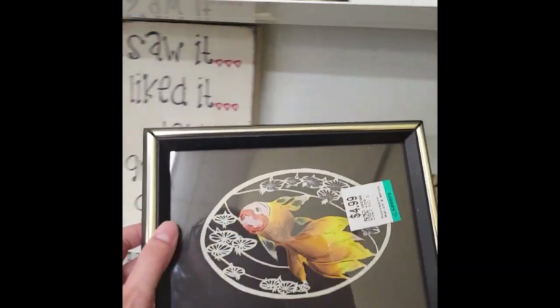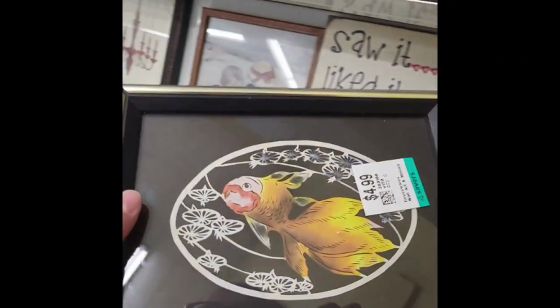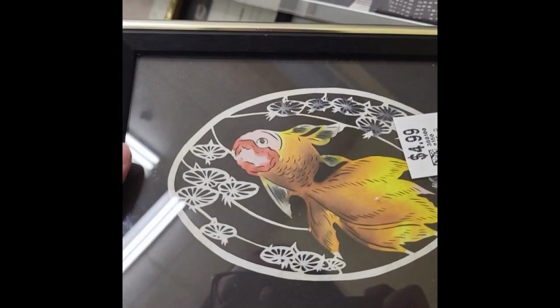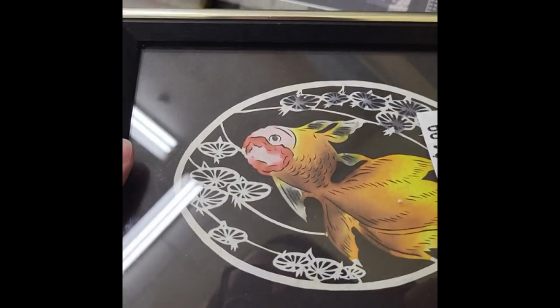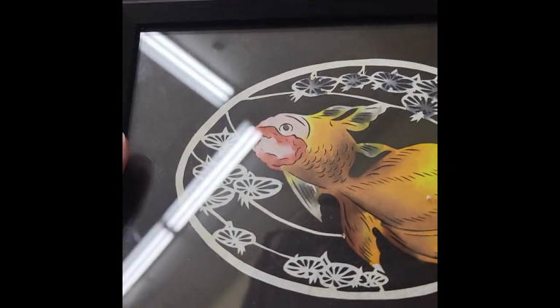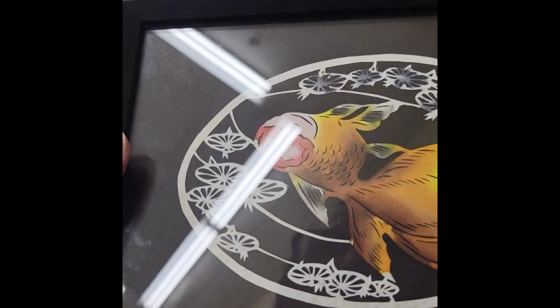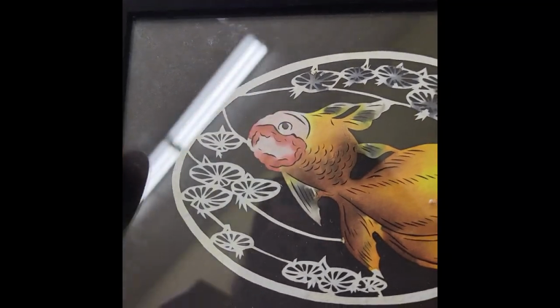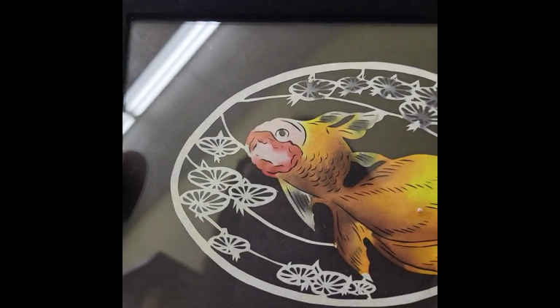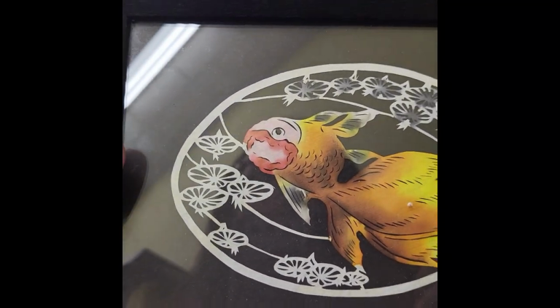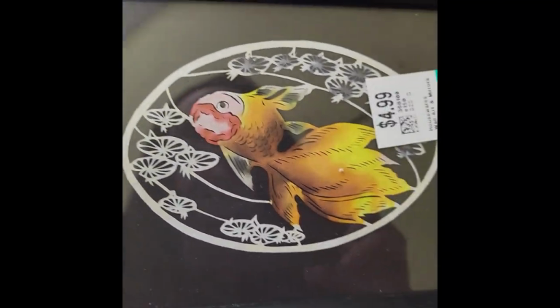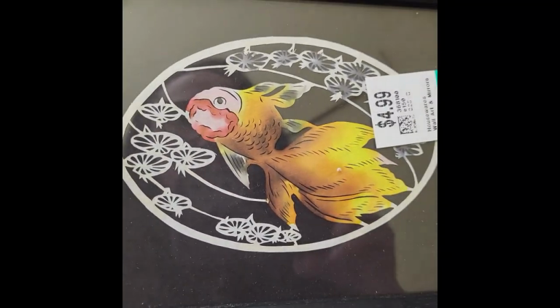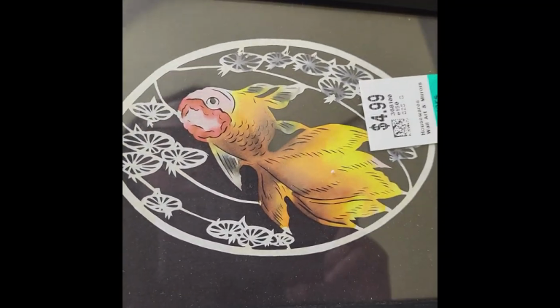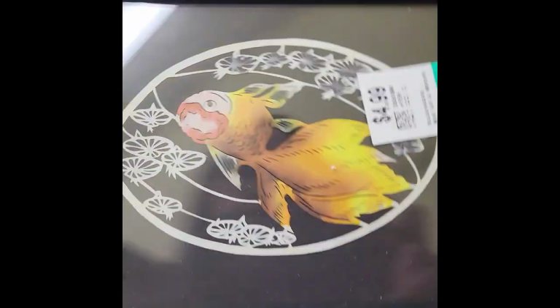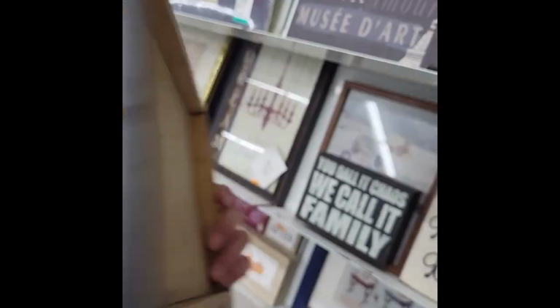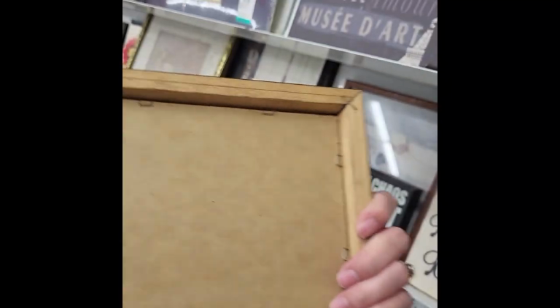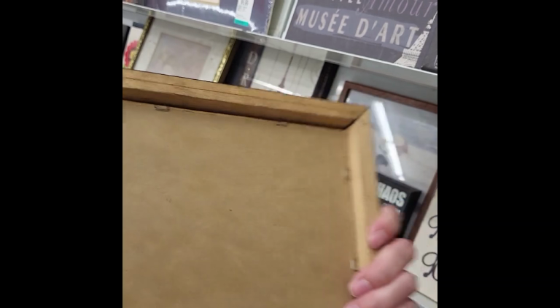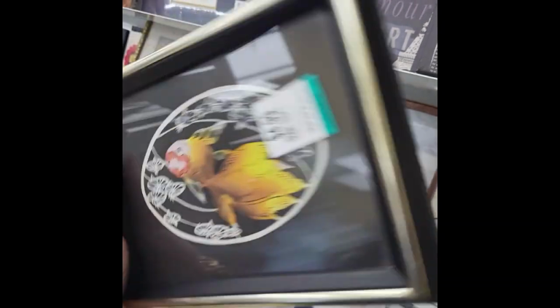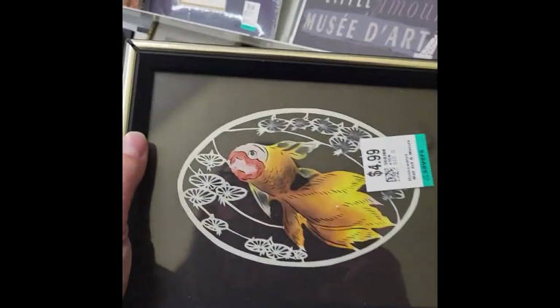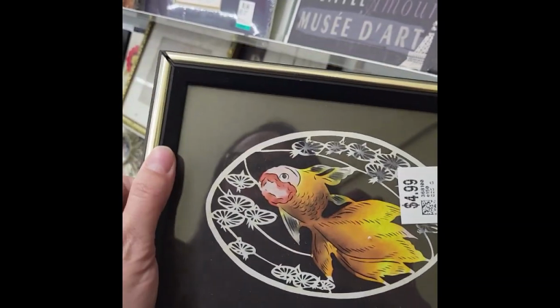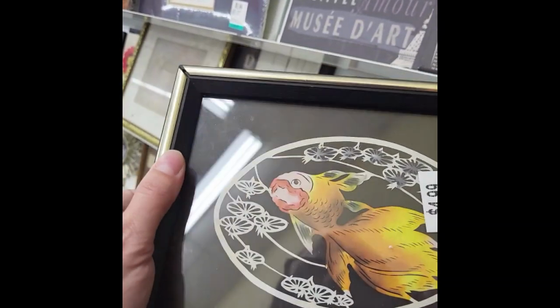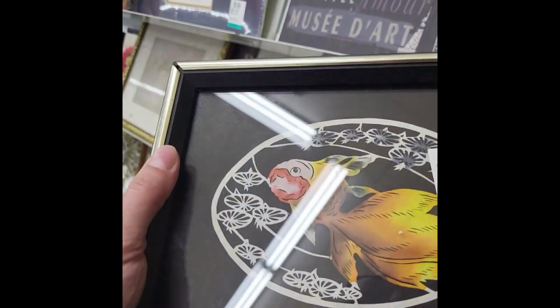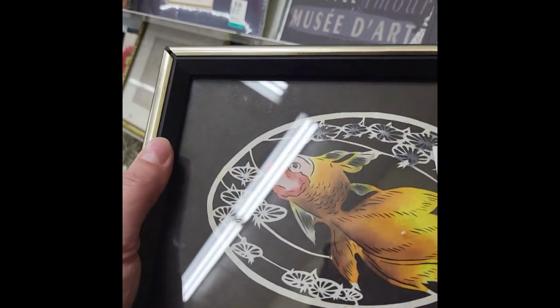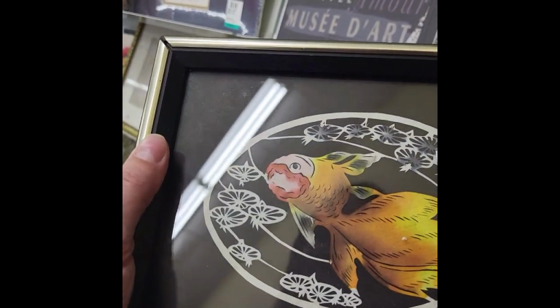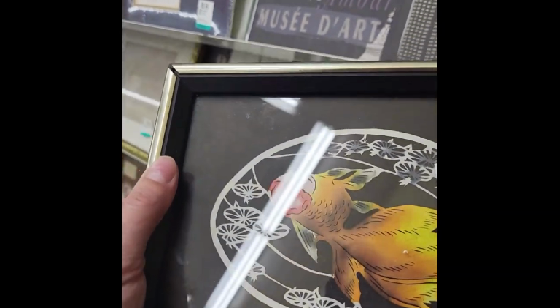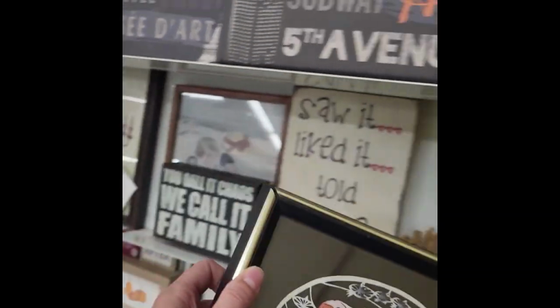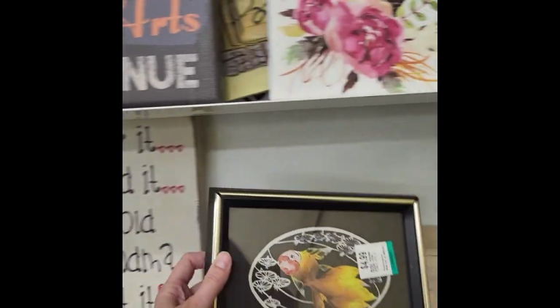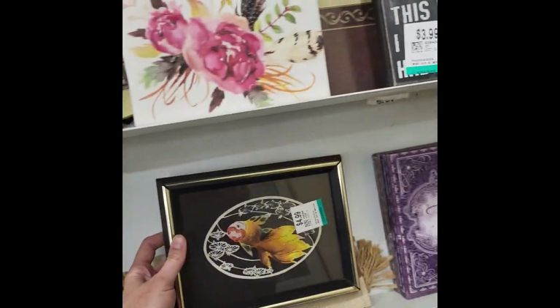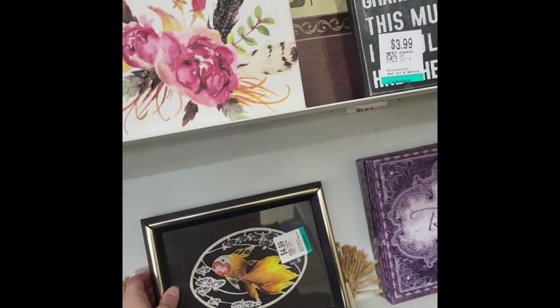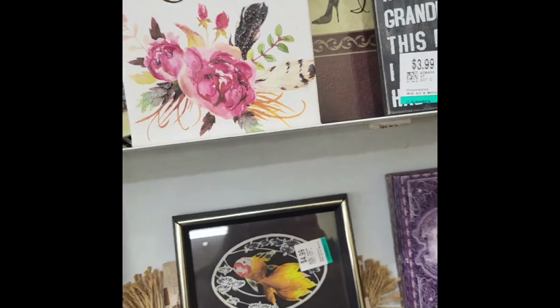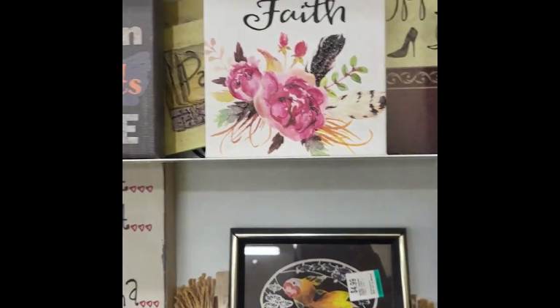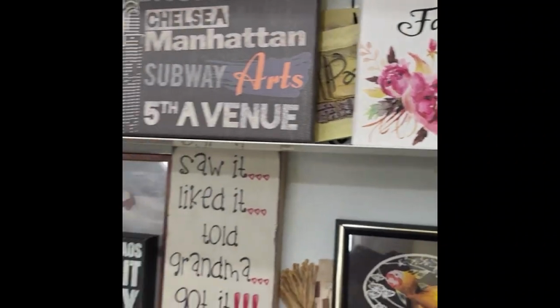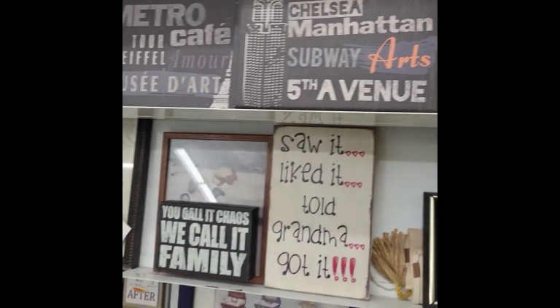I don't see any artist's signature on the goldfish art so I'm not sure about that. Then there's Santa Claus, but it mostly looks like mass-produced pieces.